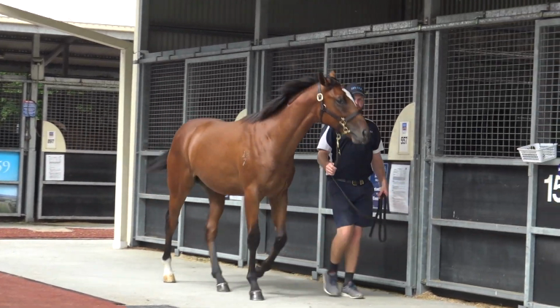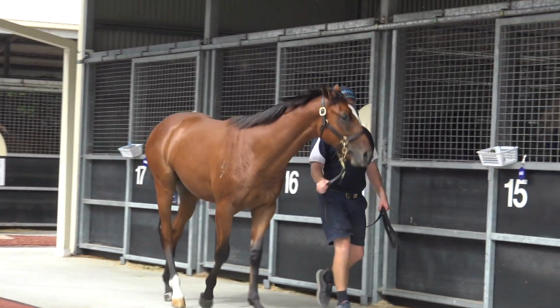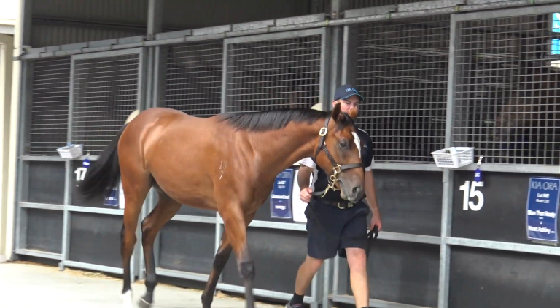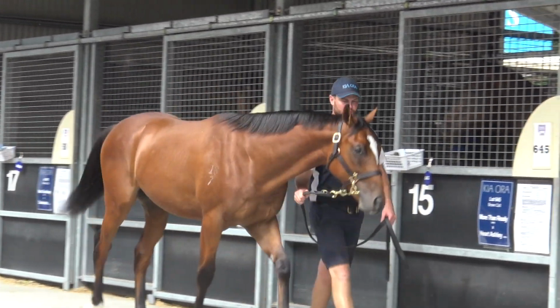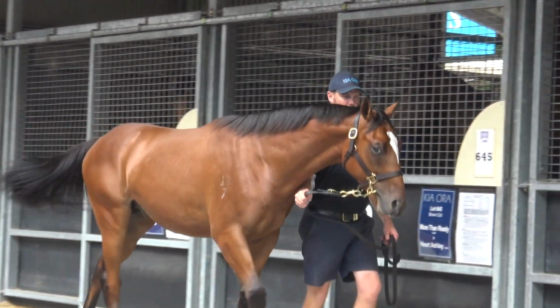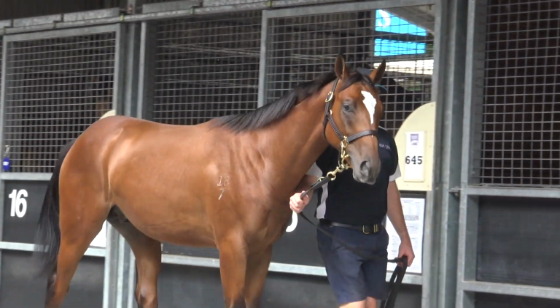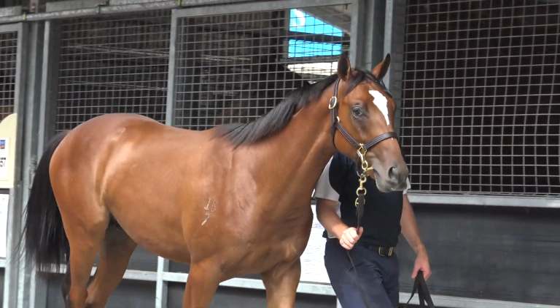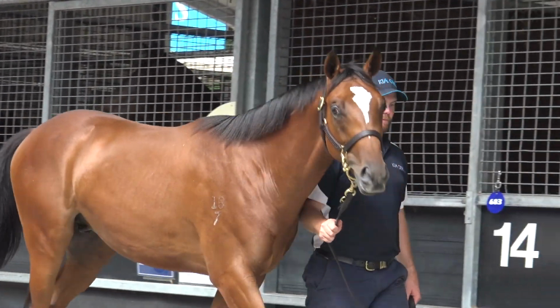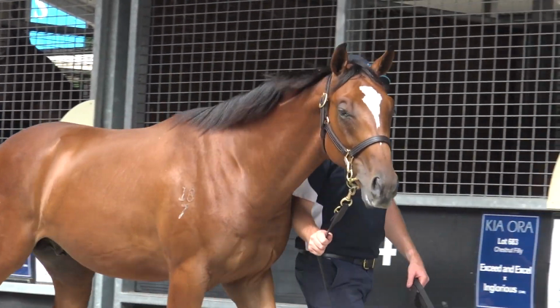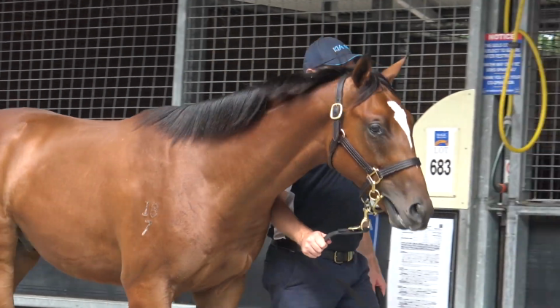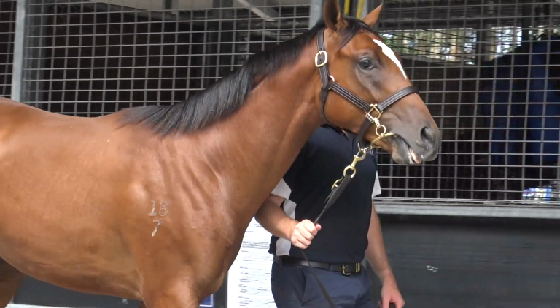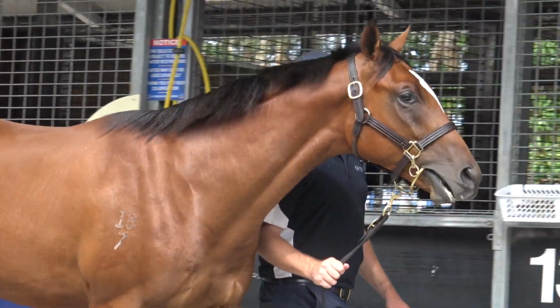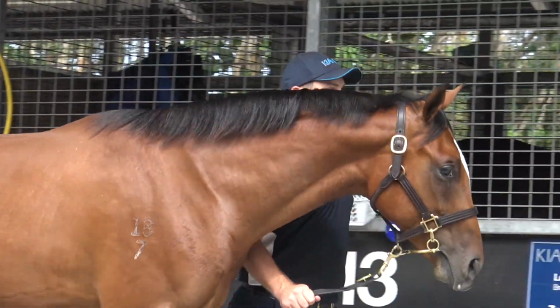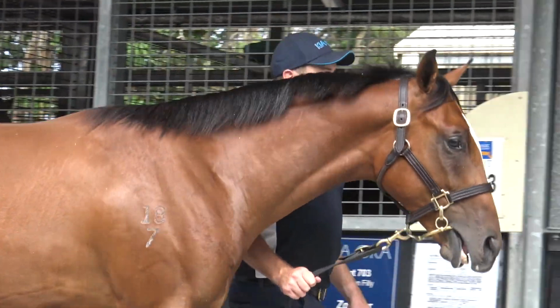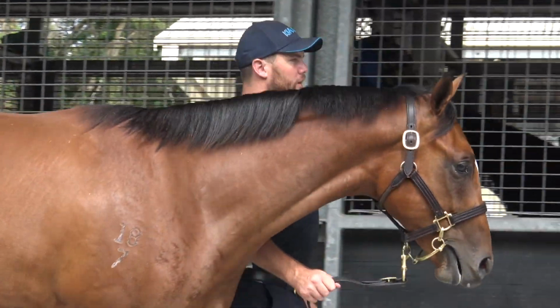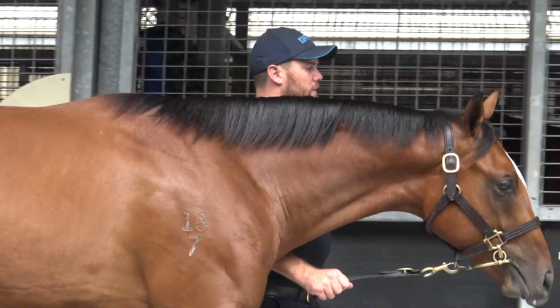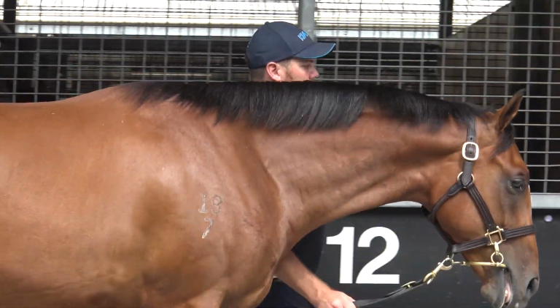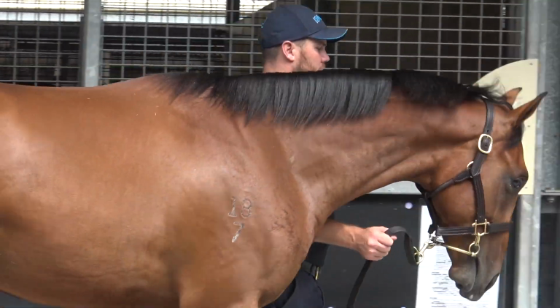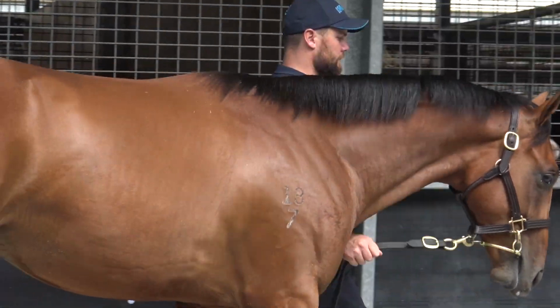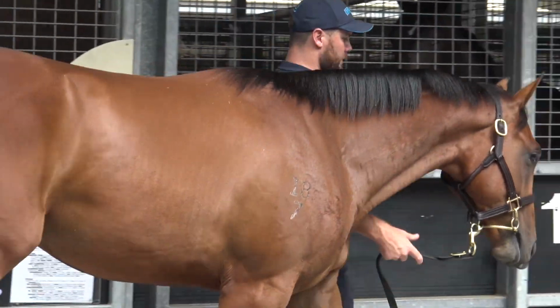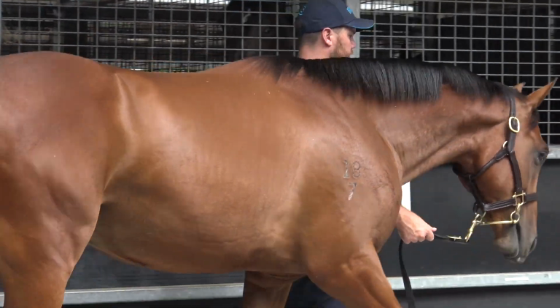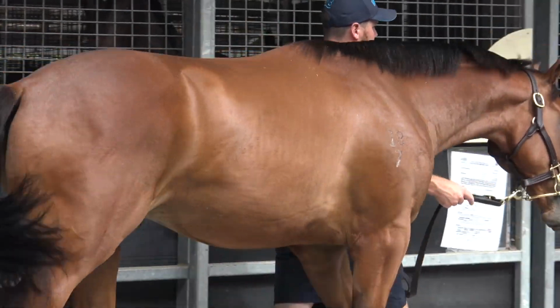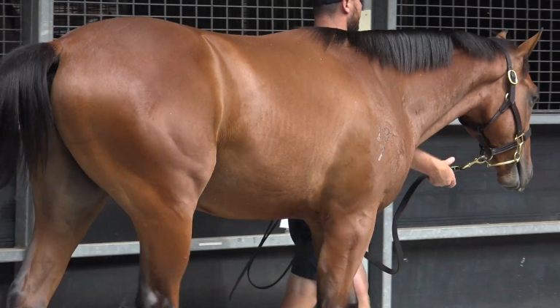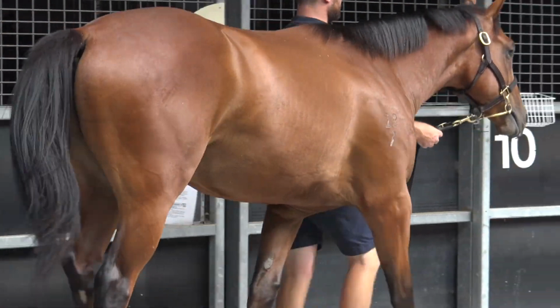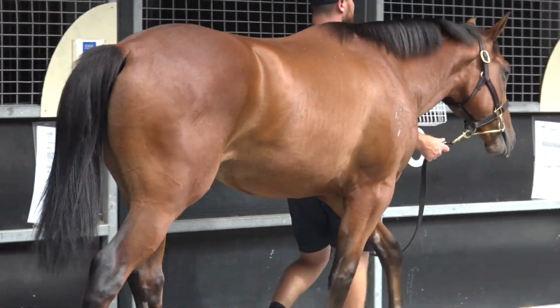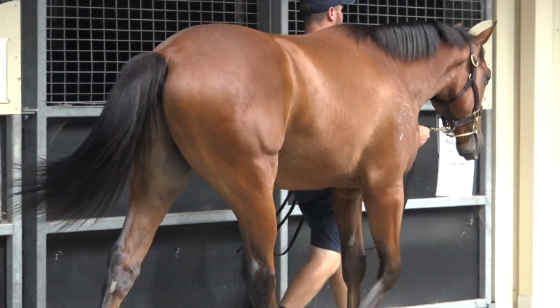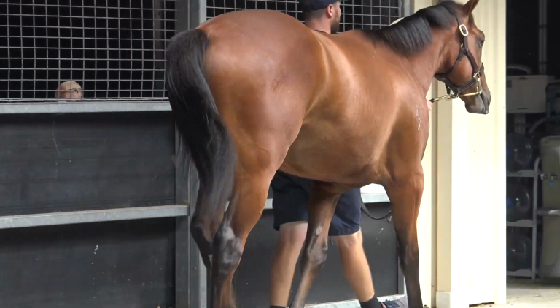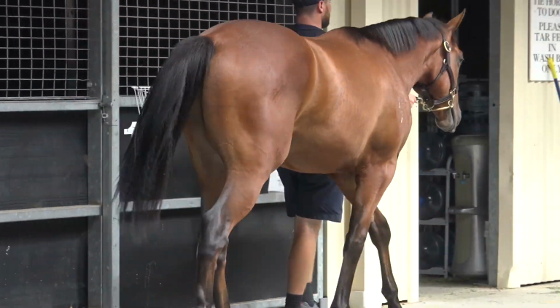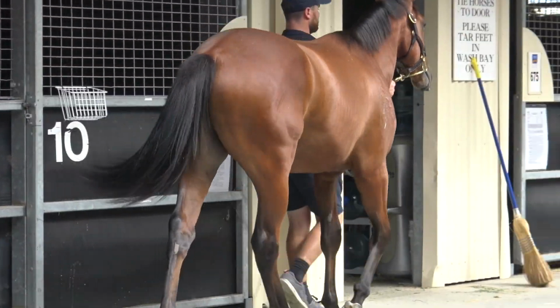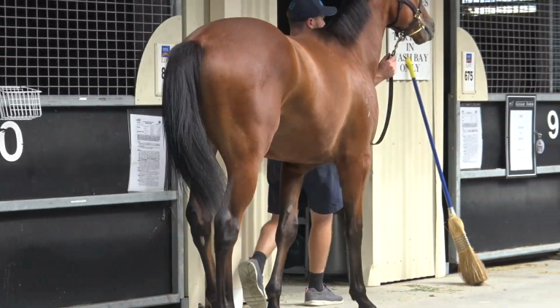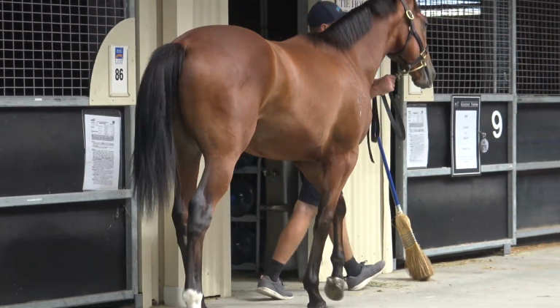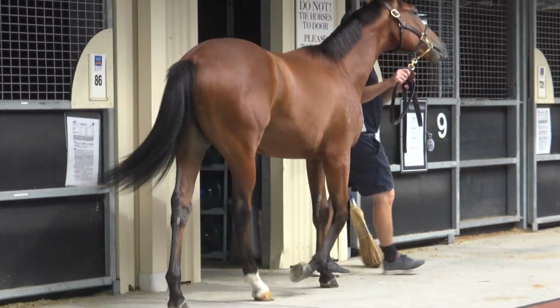Beautiful, cool, calm — good knees on him, great walking horse, got a good length of rein on him. That's the Galileo part of him. He's got that big, cool, relaxed, clean-winded feel about him.